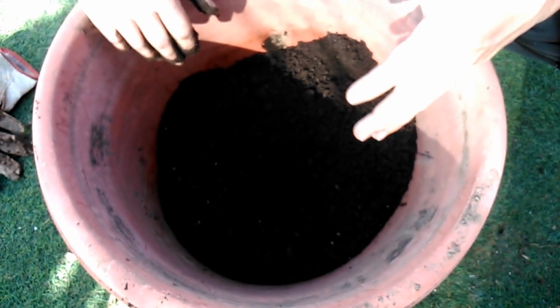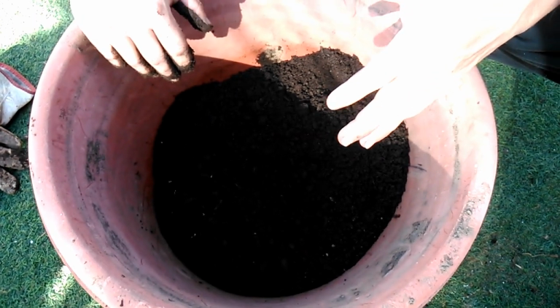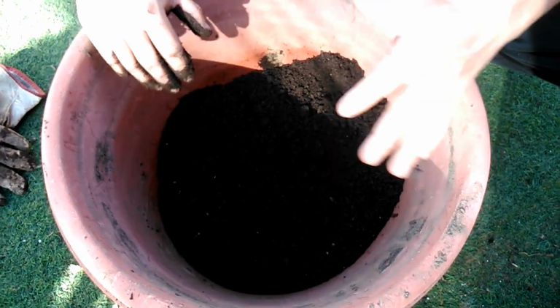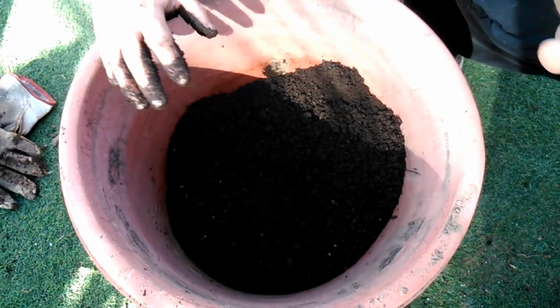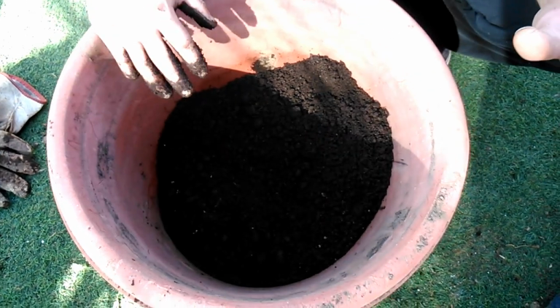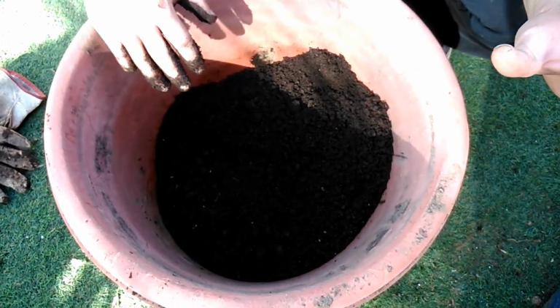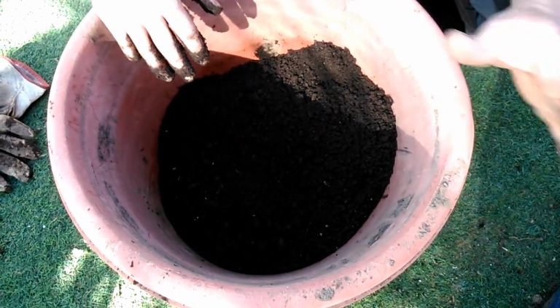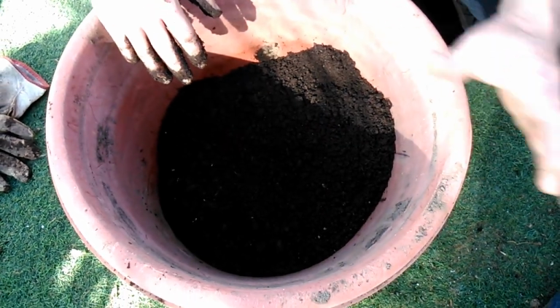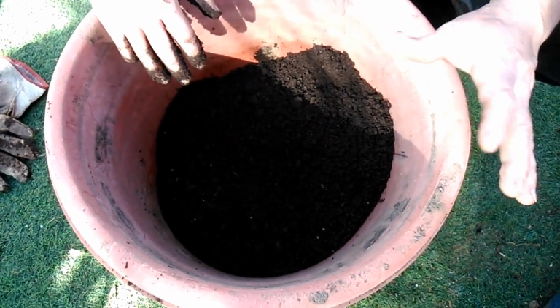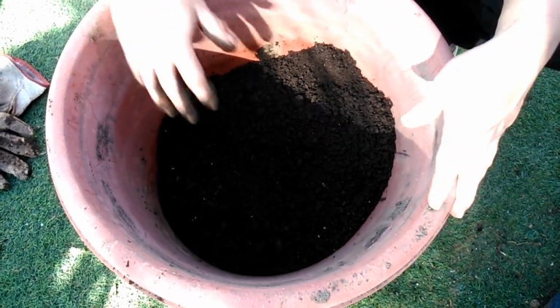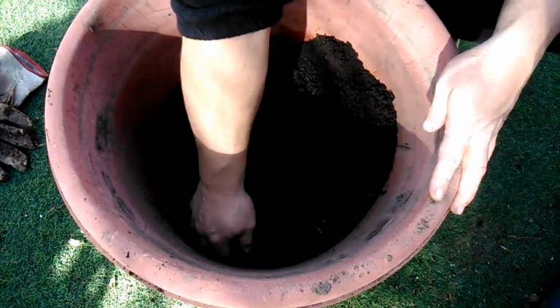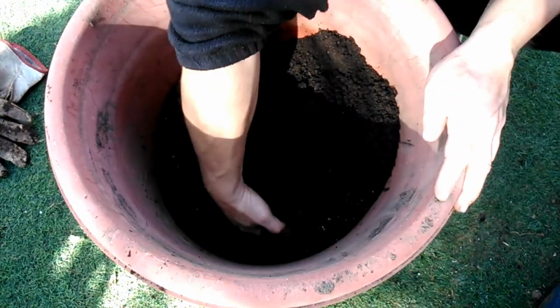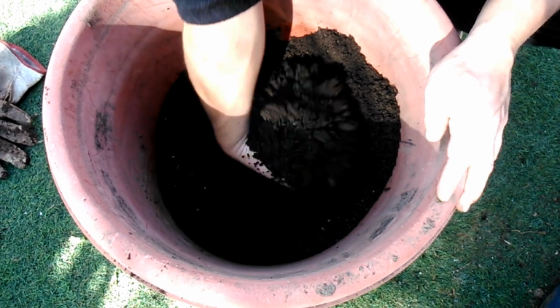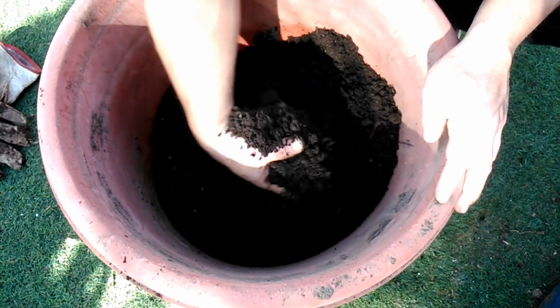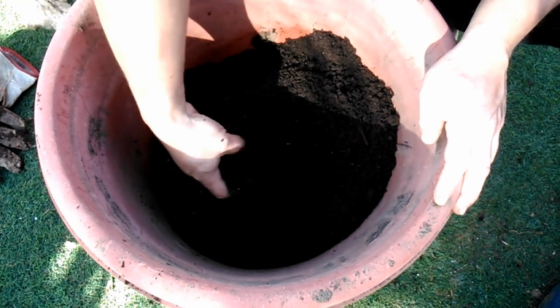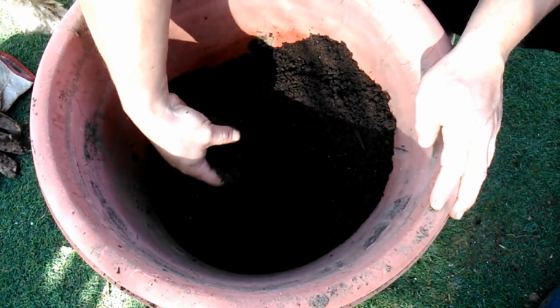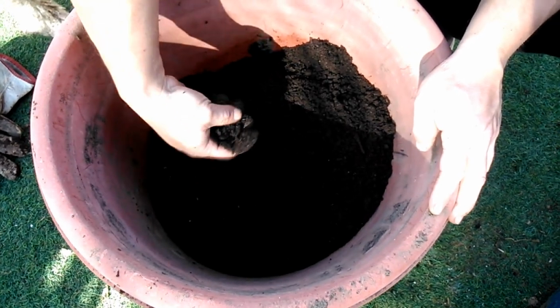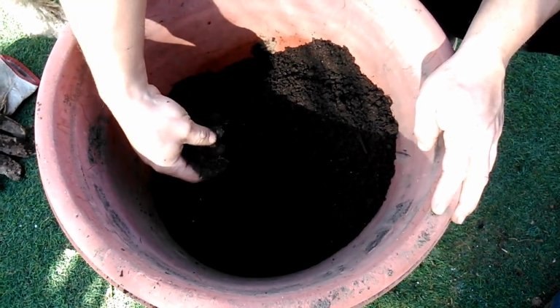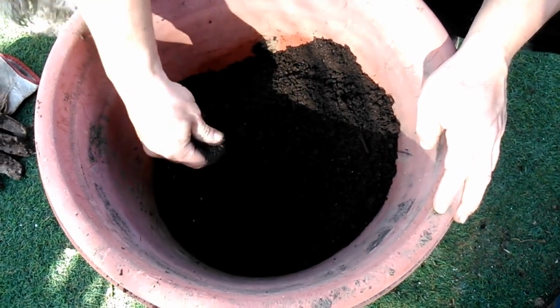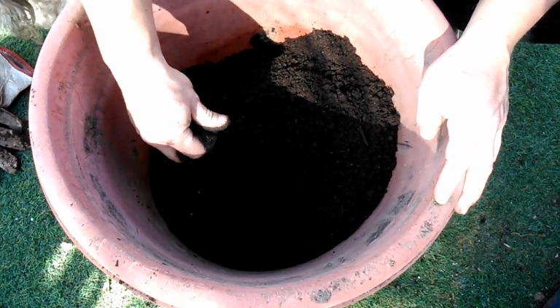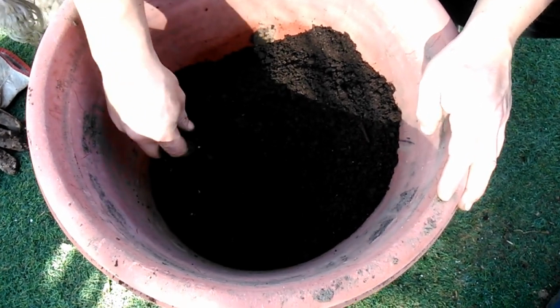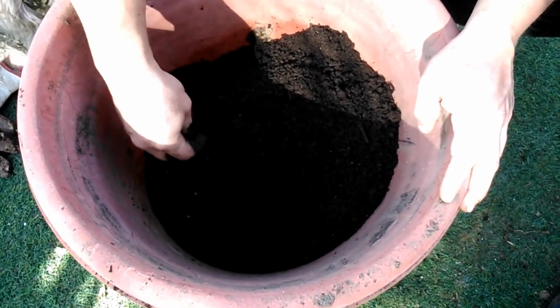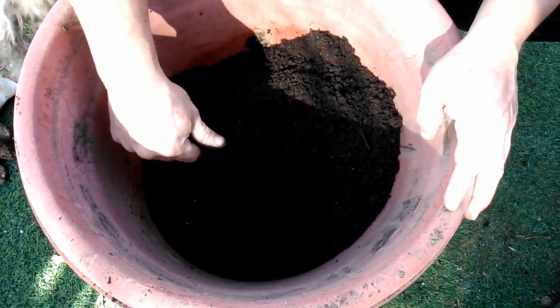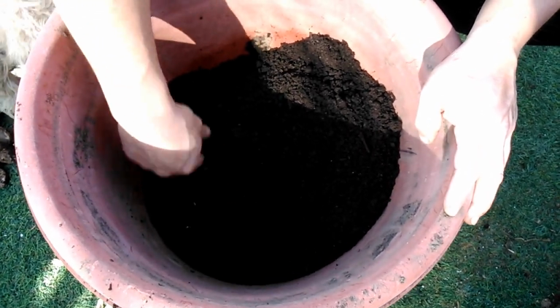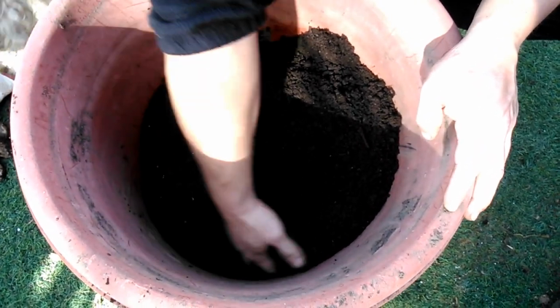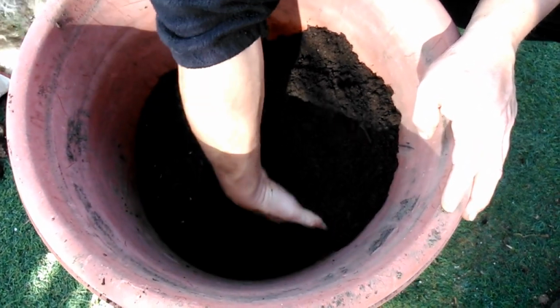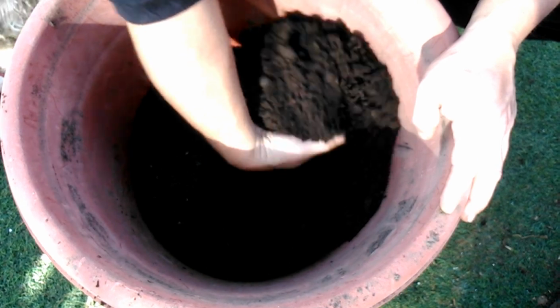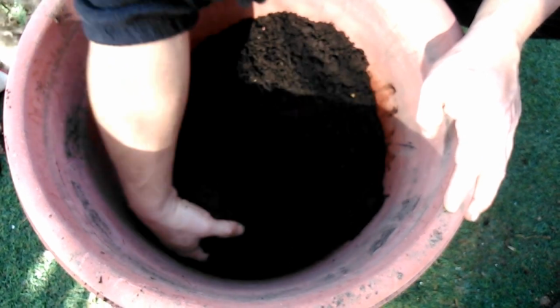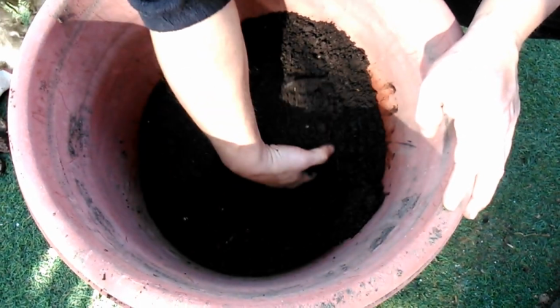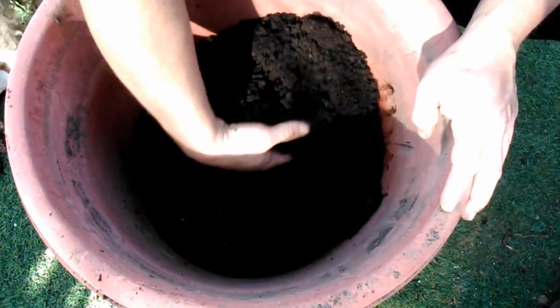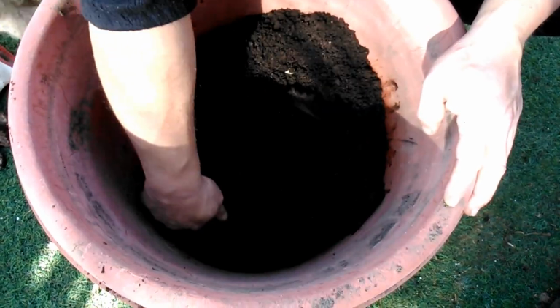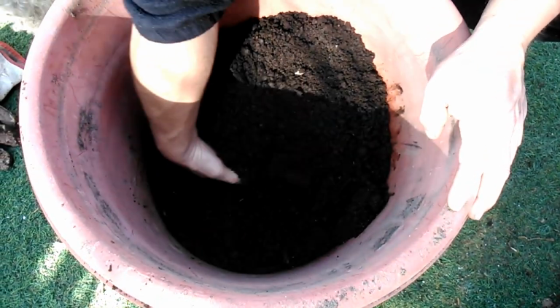Ya amigos míos, eso era lo que les tenía que mostrar — muy simple, muy rápido pero entretenido totalmente. Aprovechen todos los espacios de sus patios para que puedan acceder a tener estas cosas tan ricas.